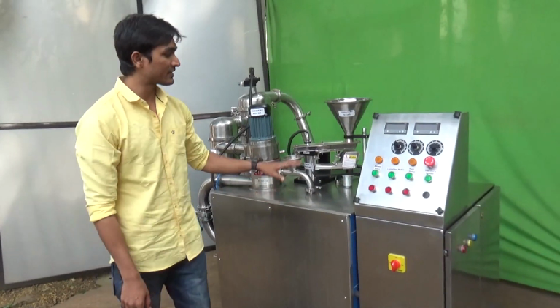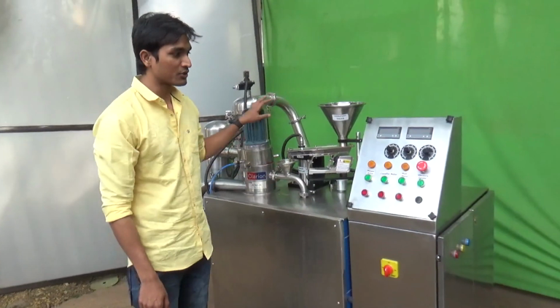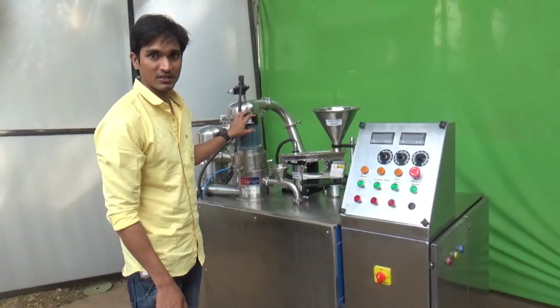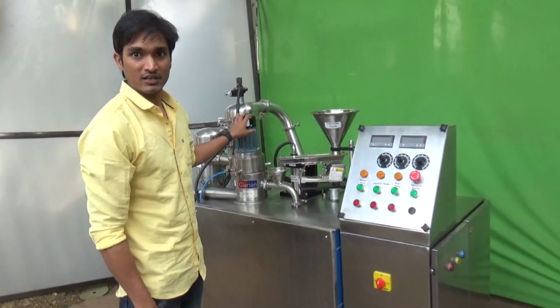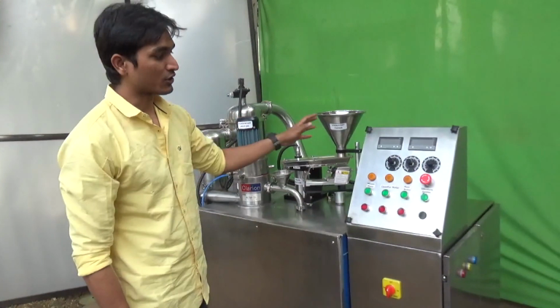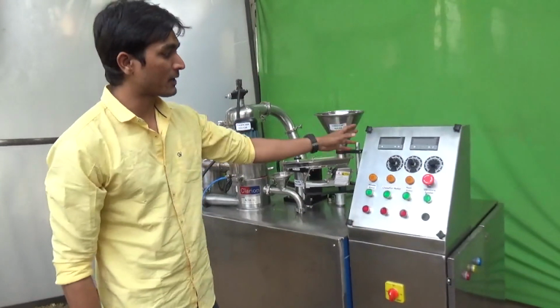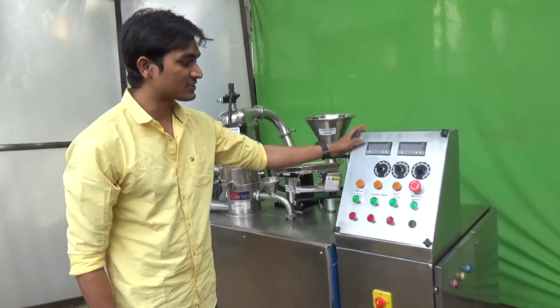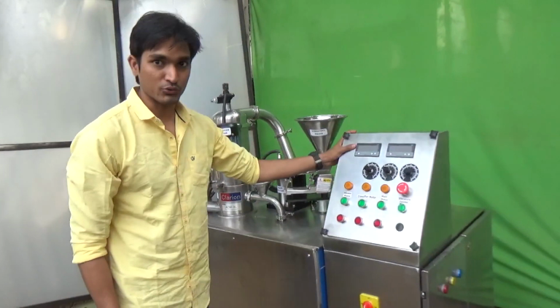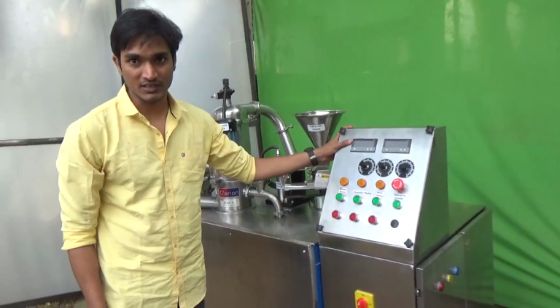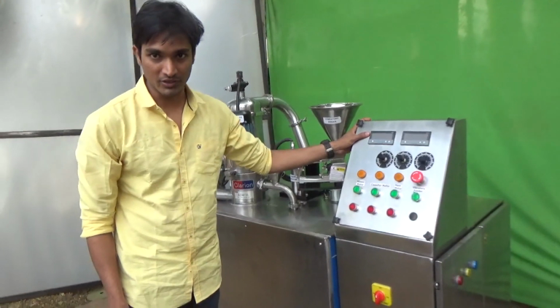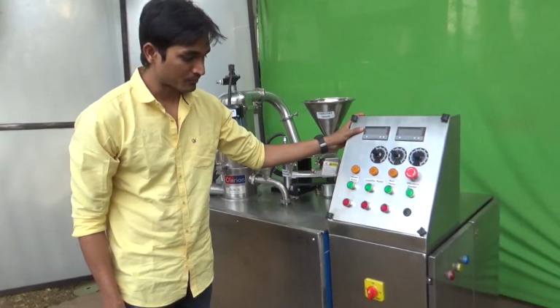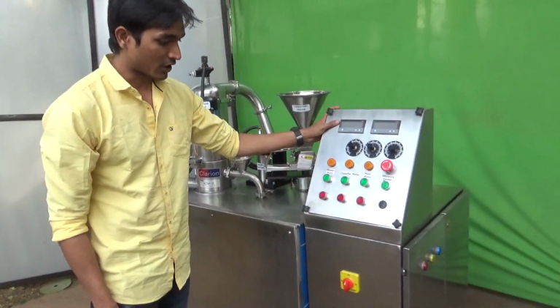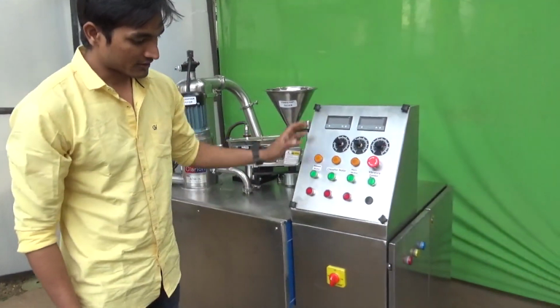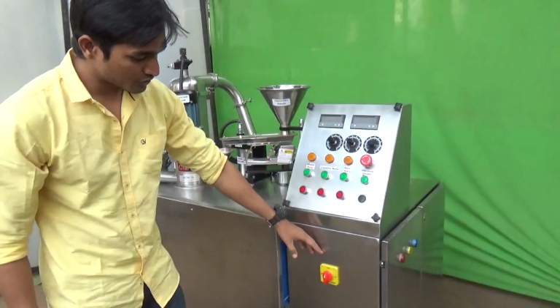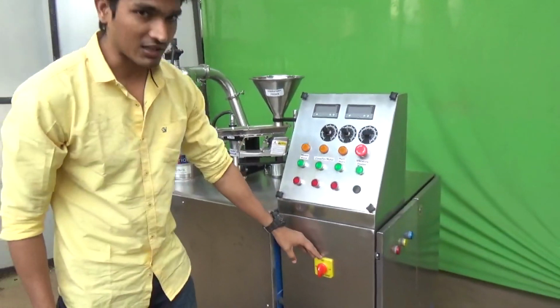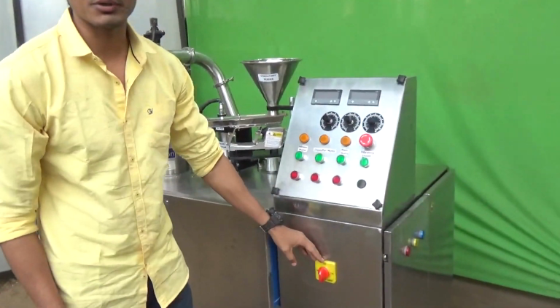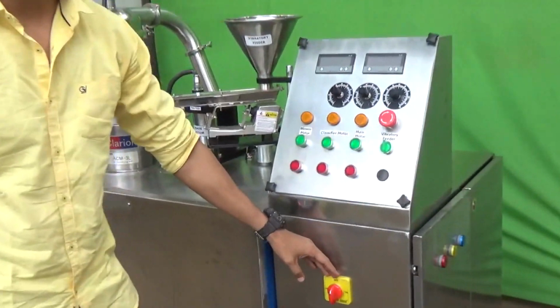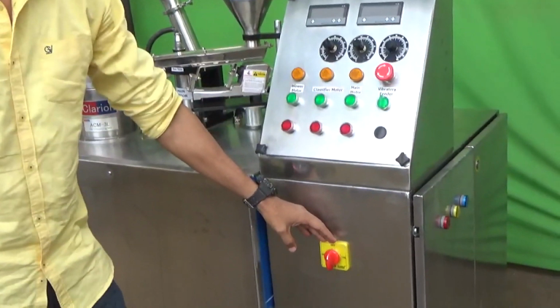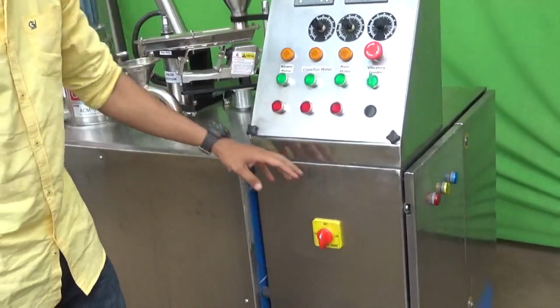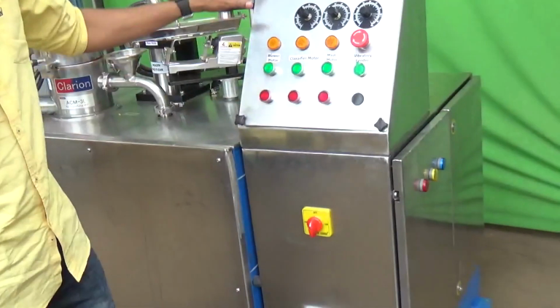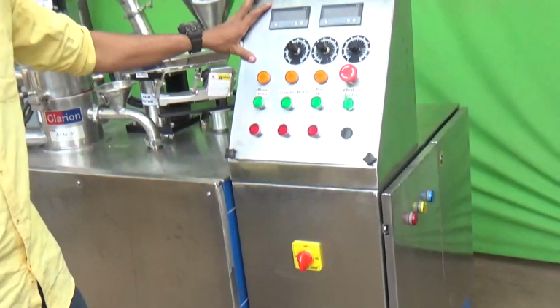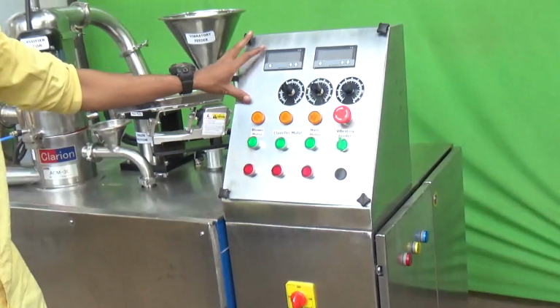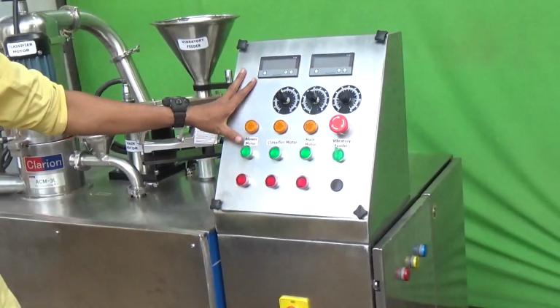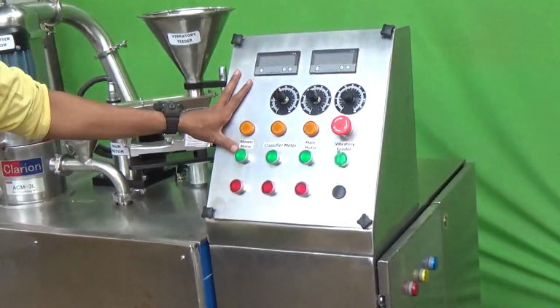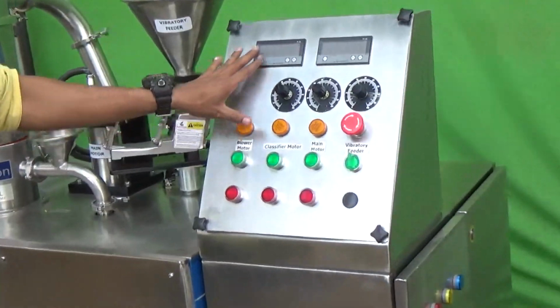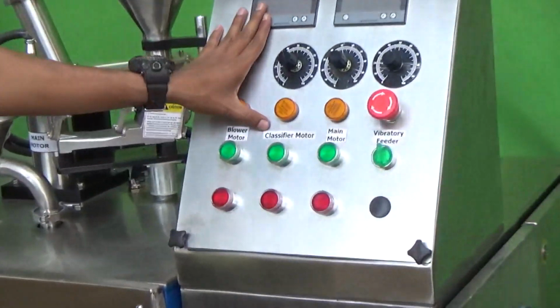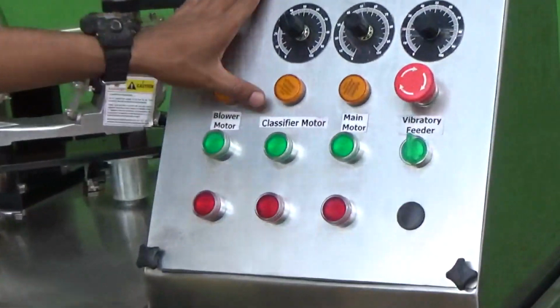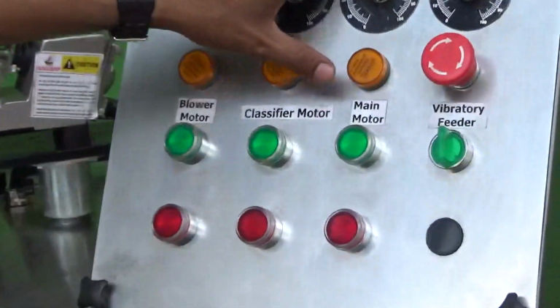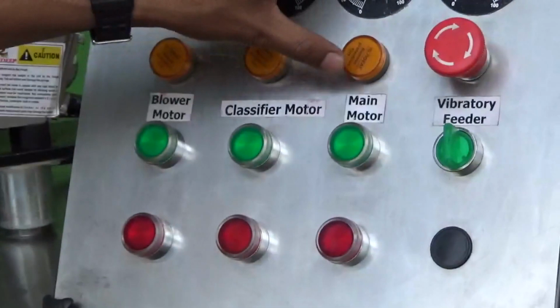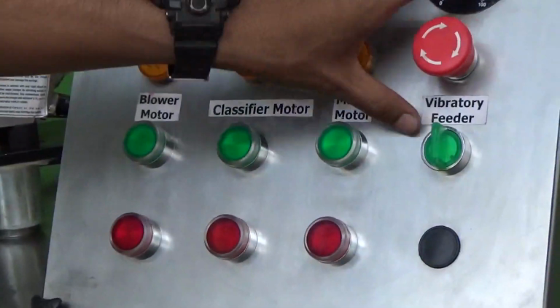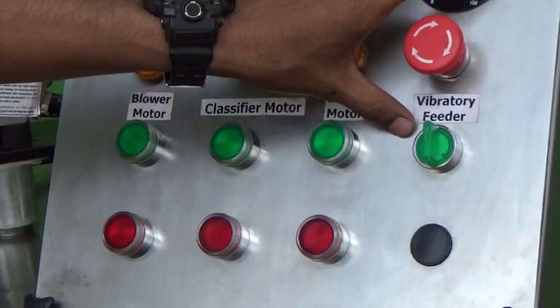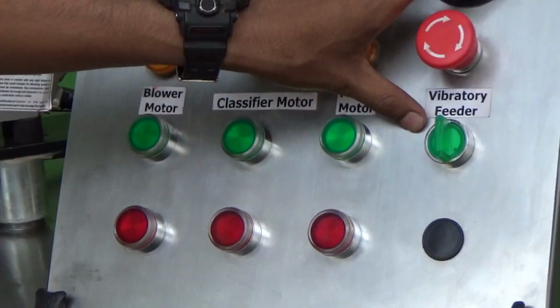This entire machine is controlled by this control panel. This switch allows the machine to start, and from here we can control the blower motor, the classifier motor, the main motor, and the vibratory motor.